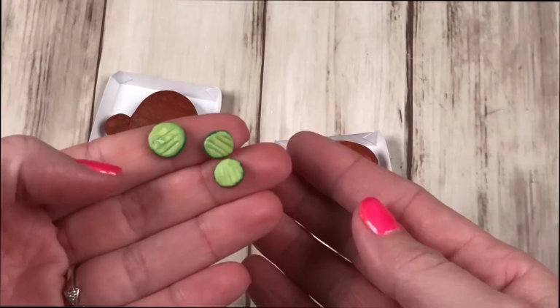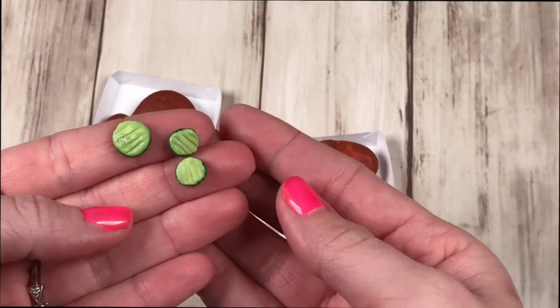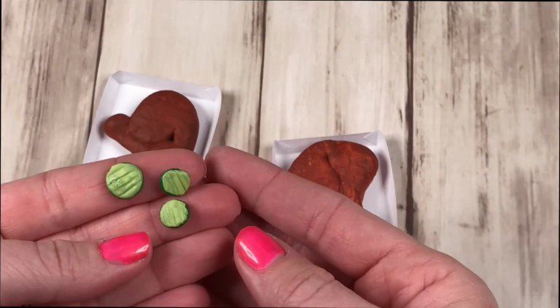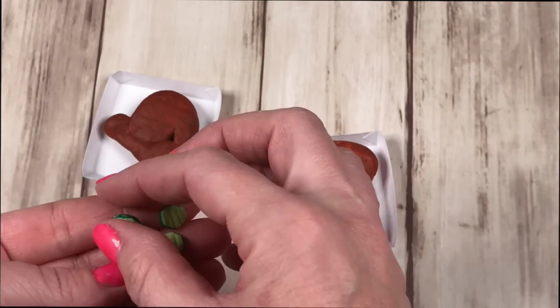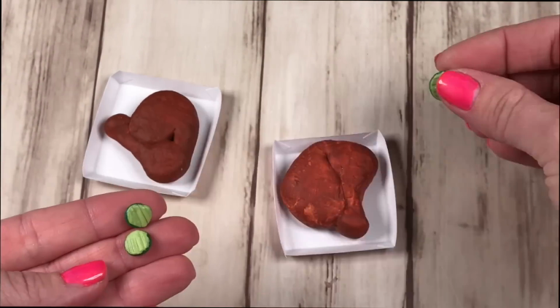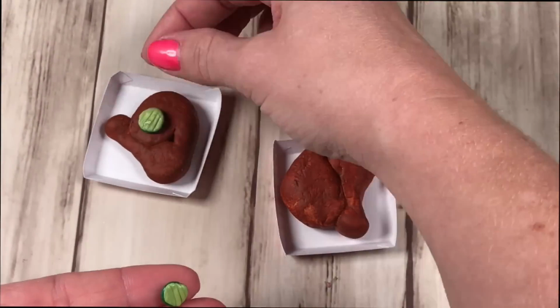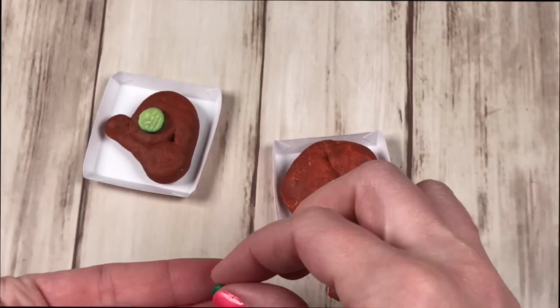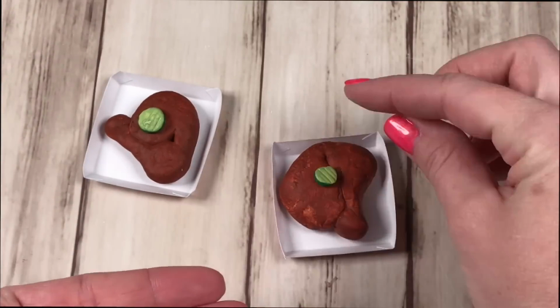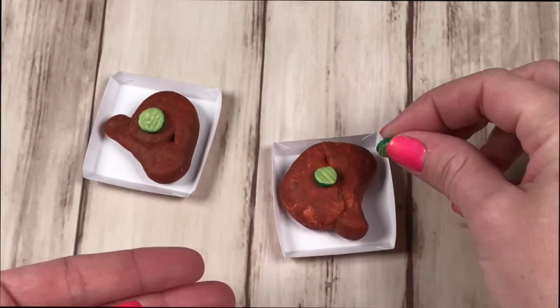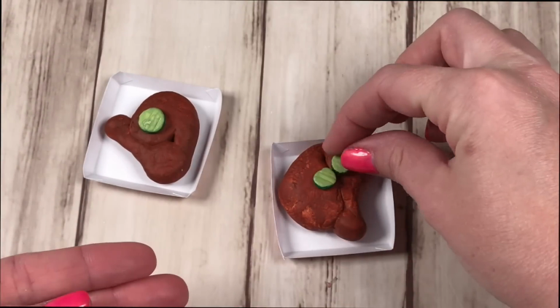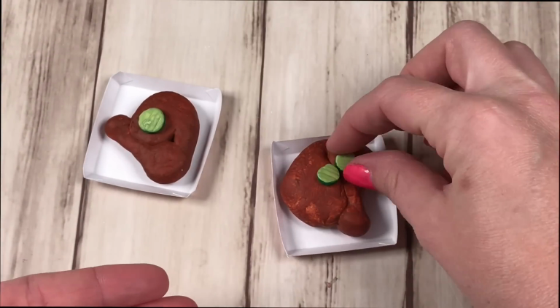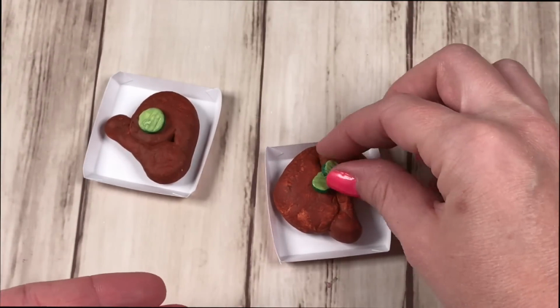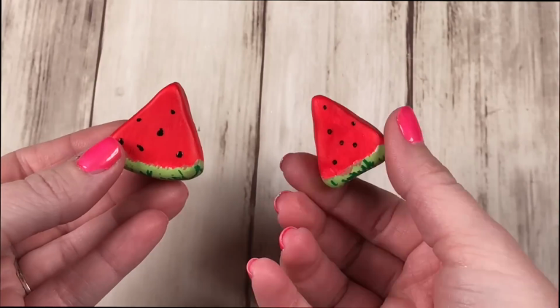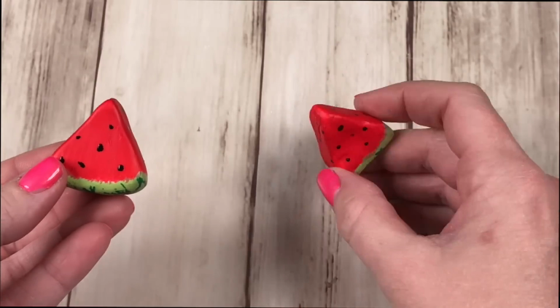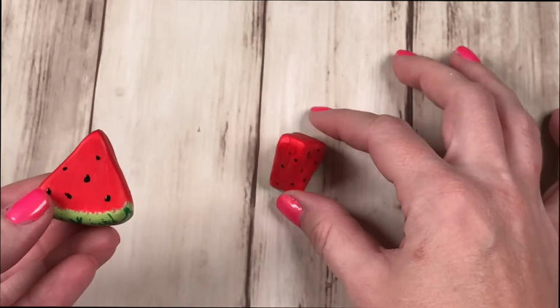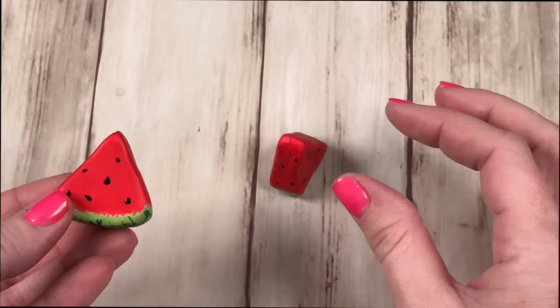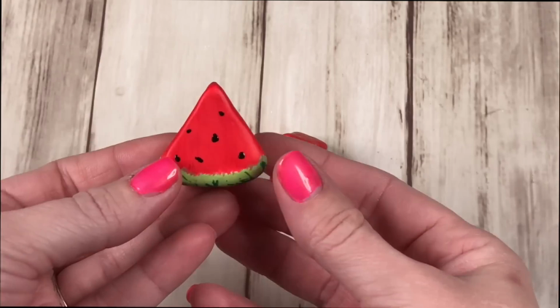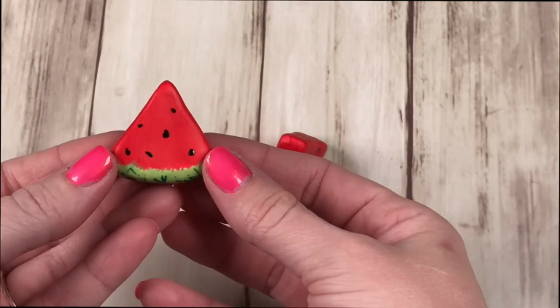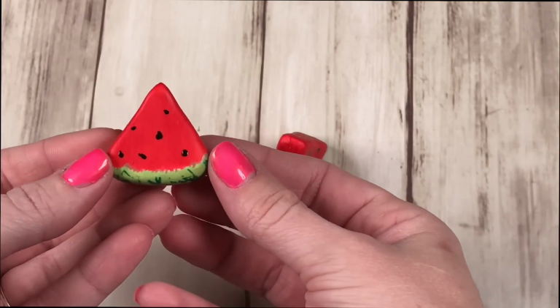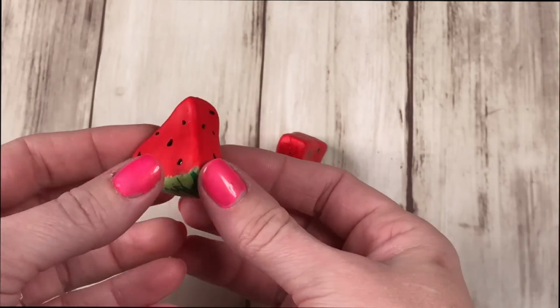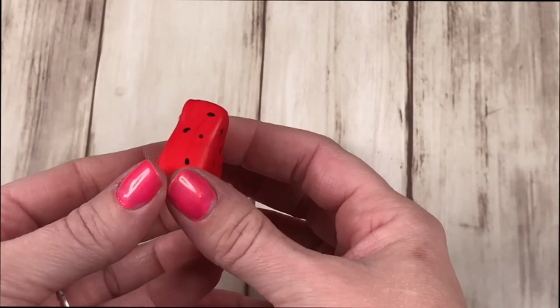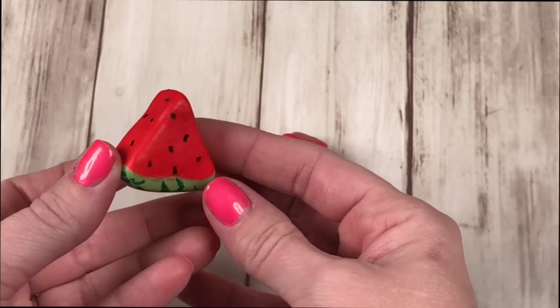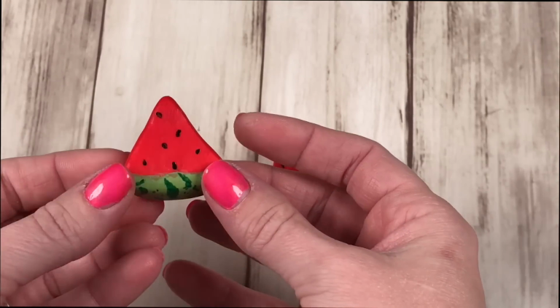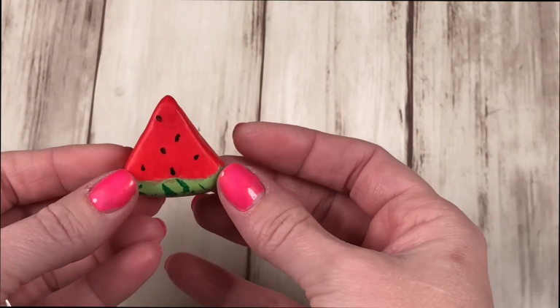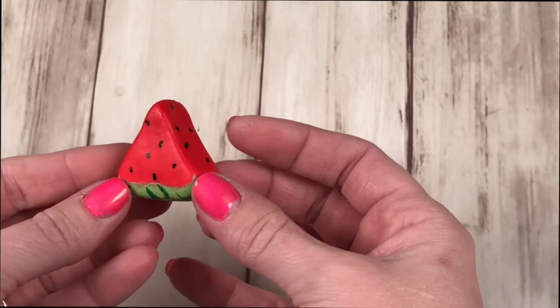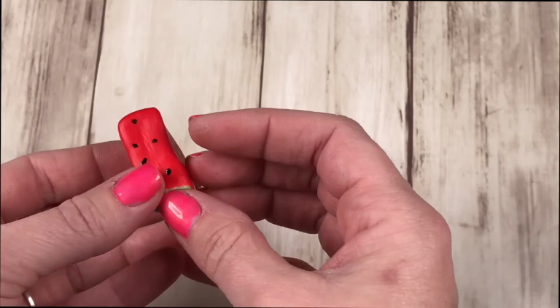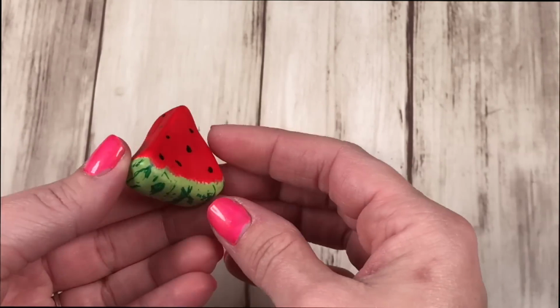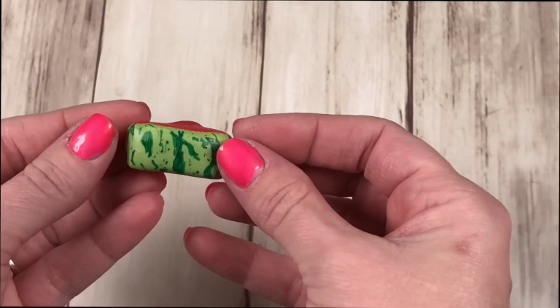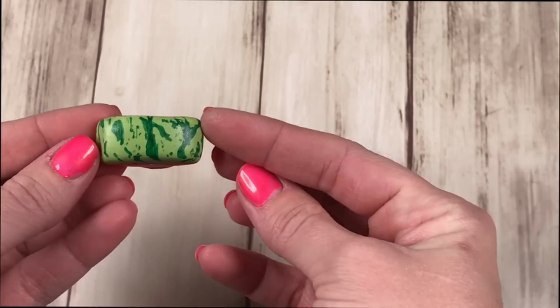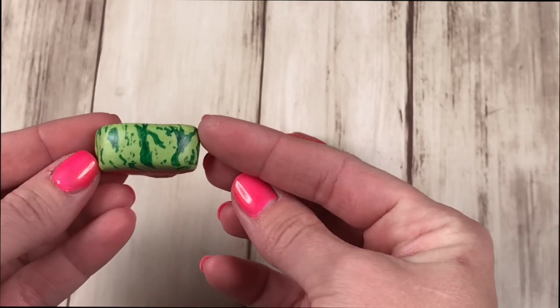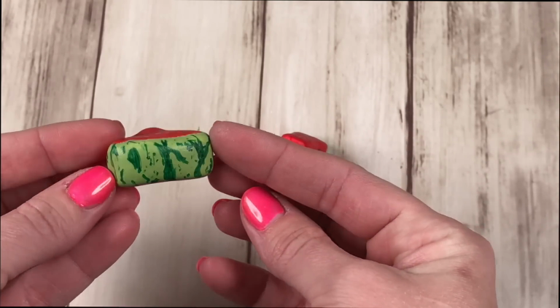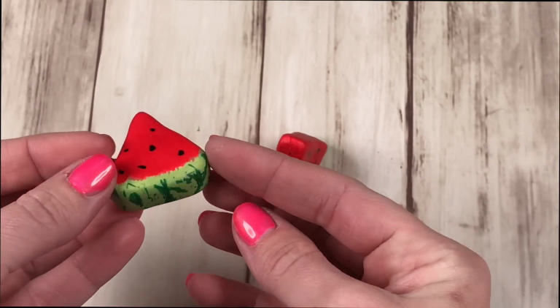Don't forget to add the pickles! For the watermelon seeds, we used a toothpick, dipped it in black paint, and painted the seeds on very carefully.